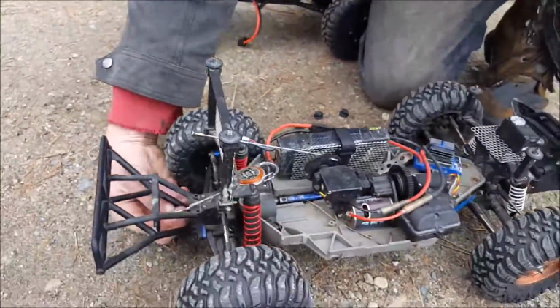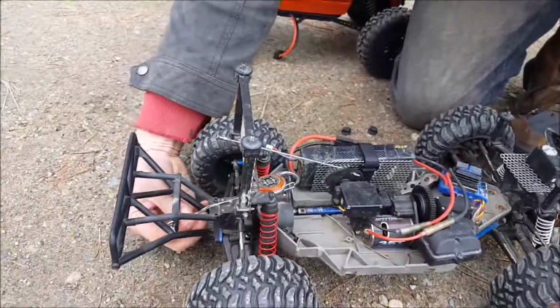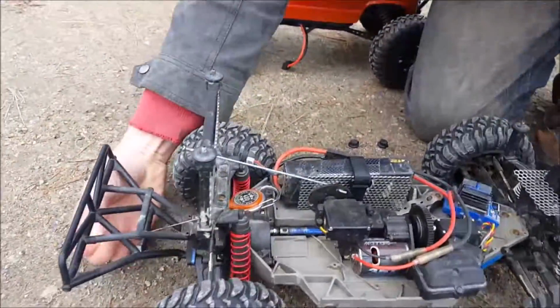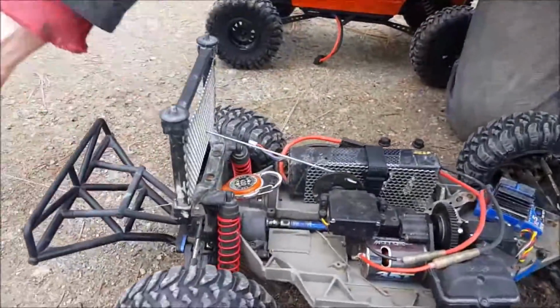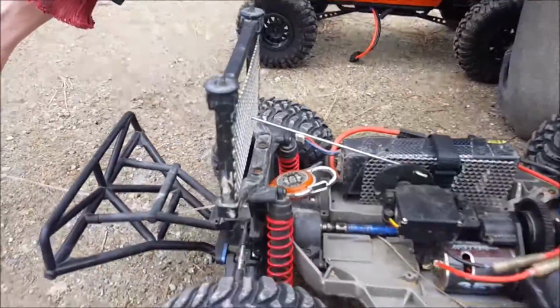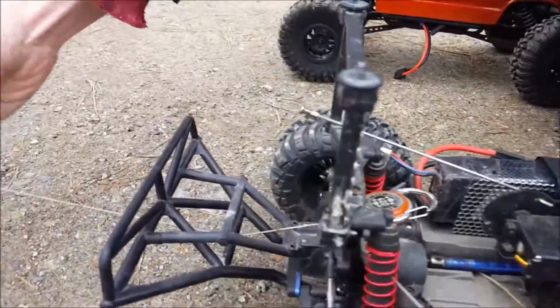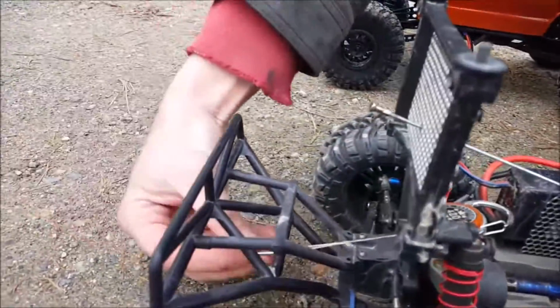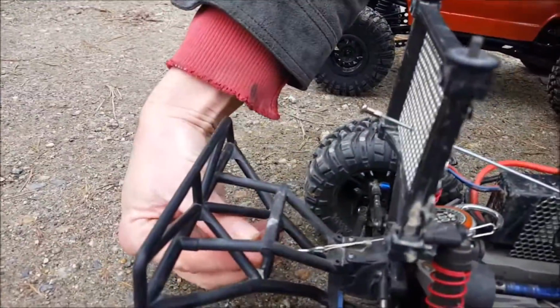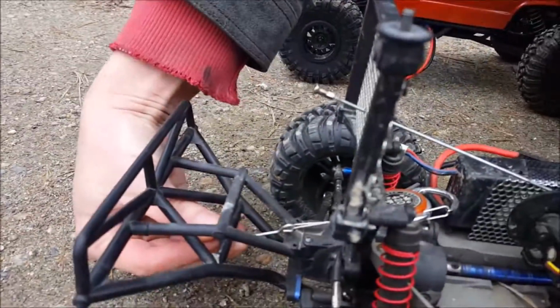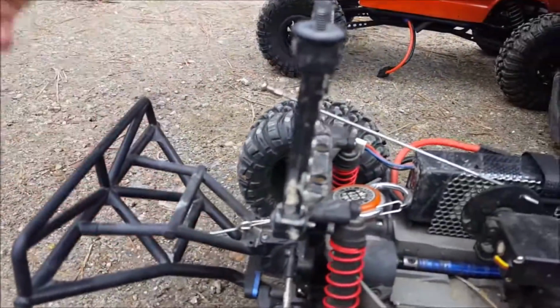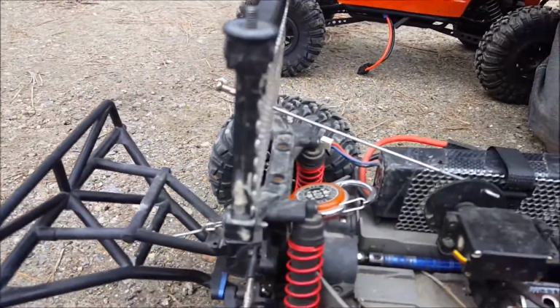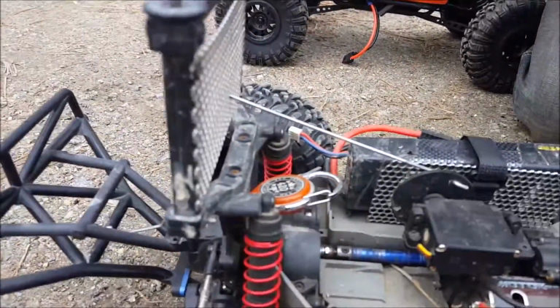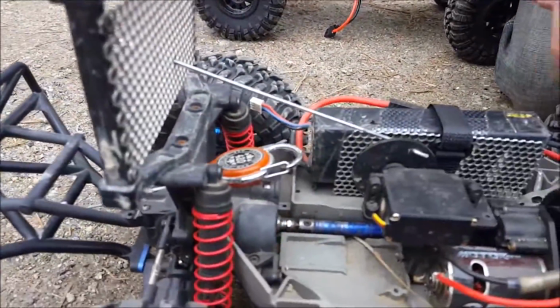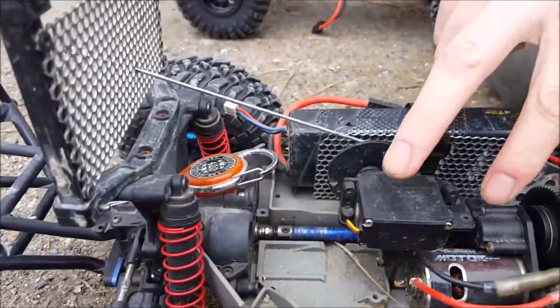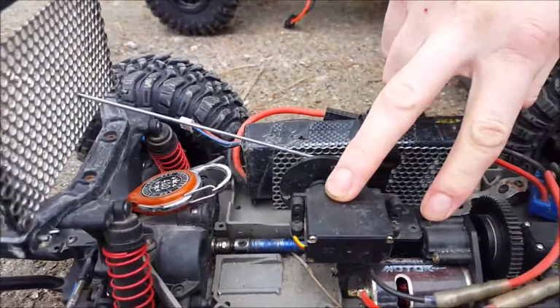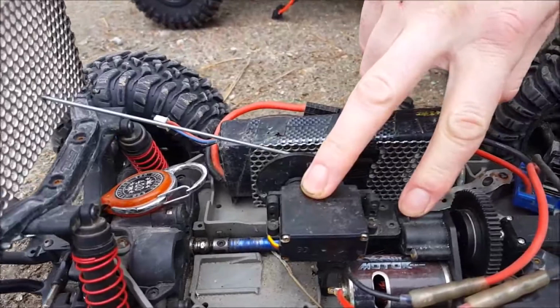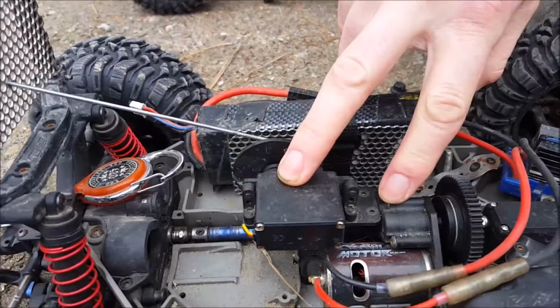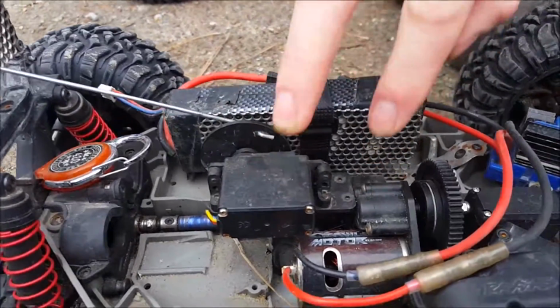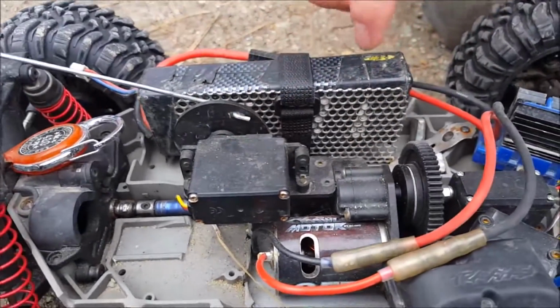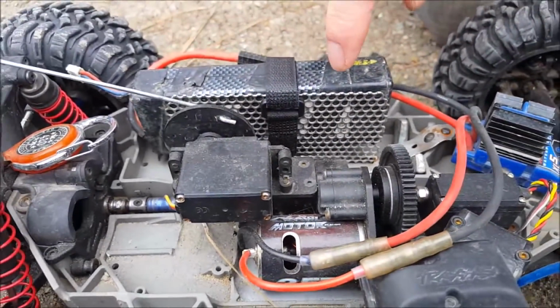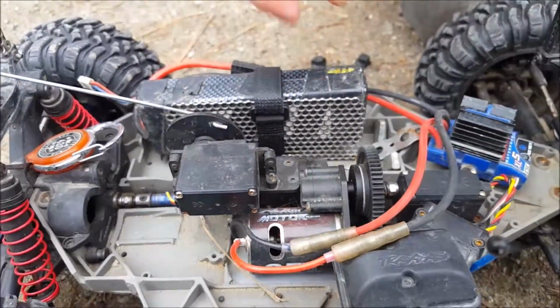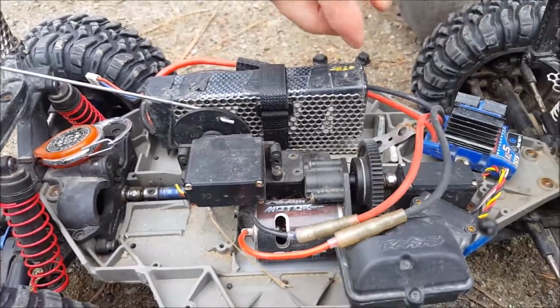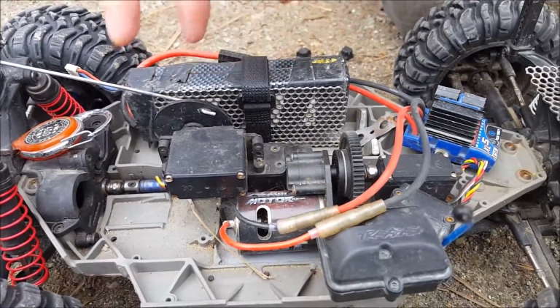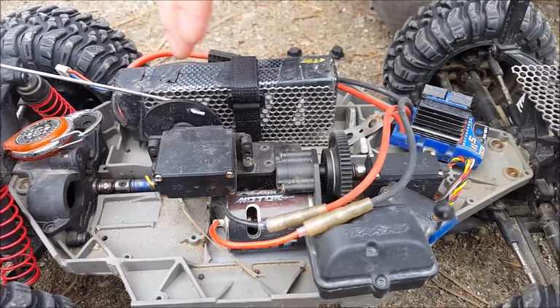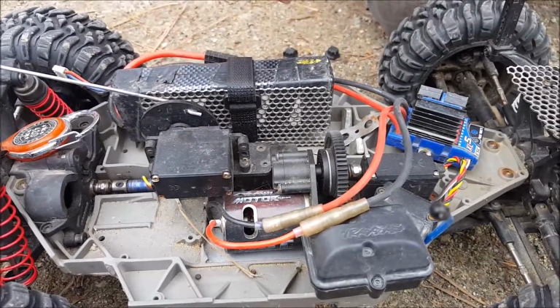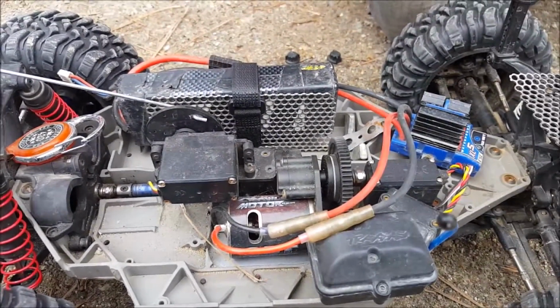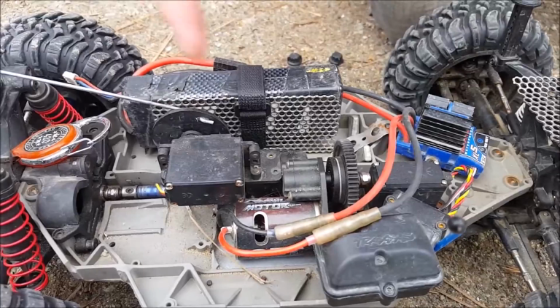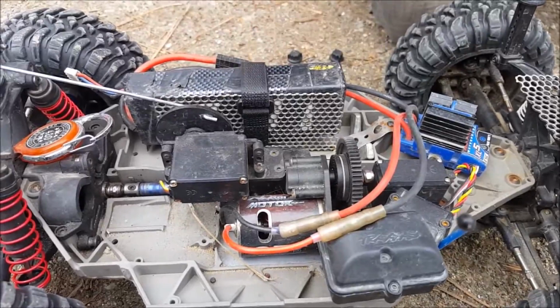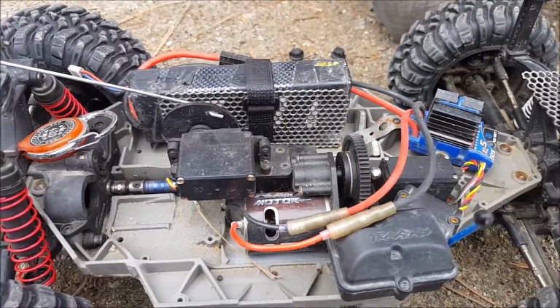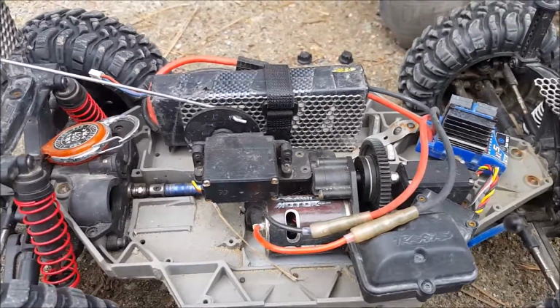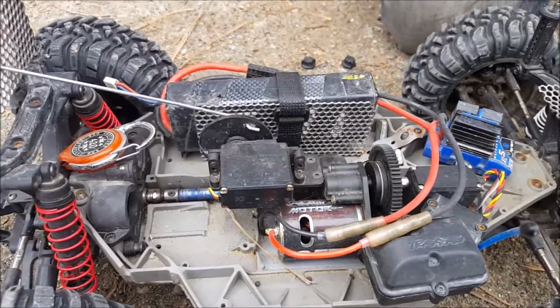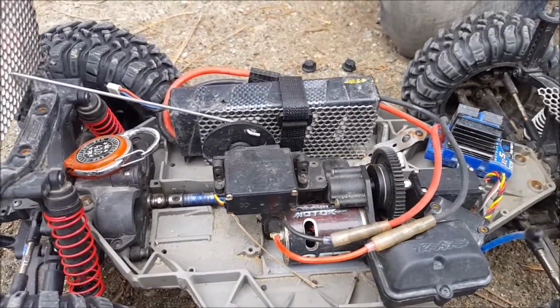Rear toe line. Axial 2-speed transmission. Right now I don't have a third channel on my controller, so it's manual shift.